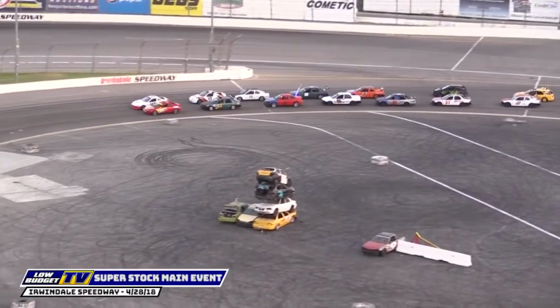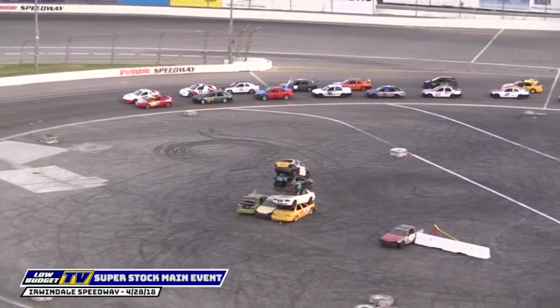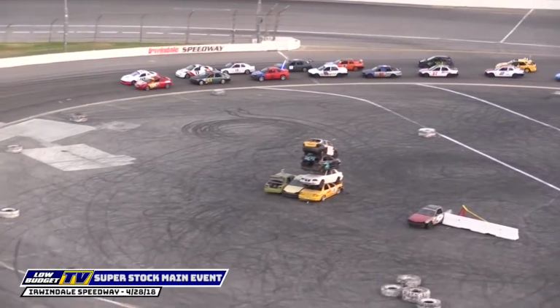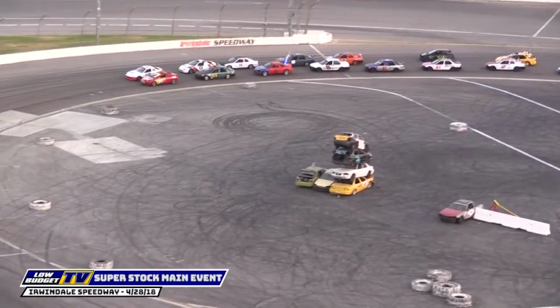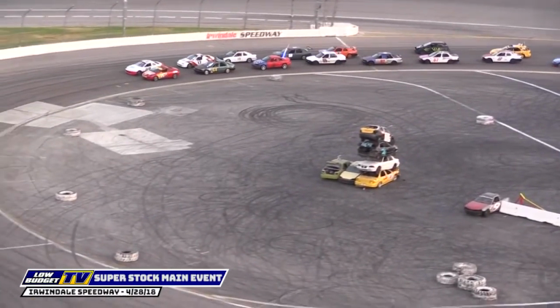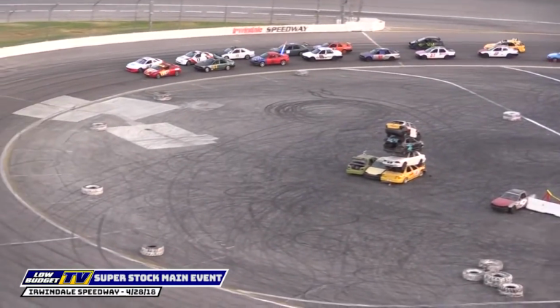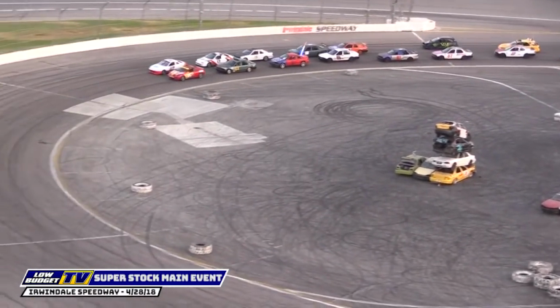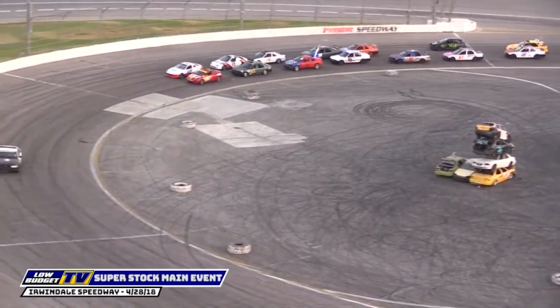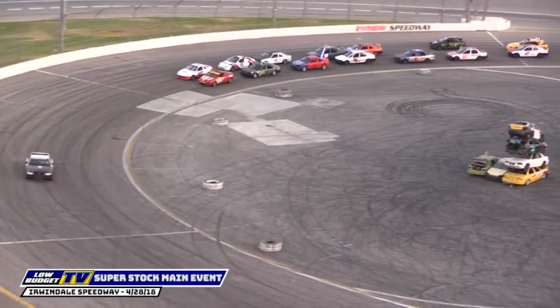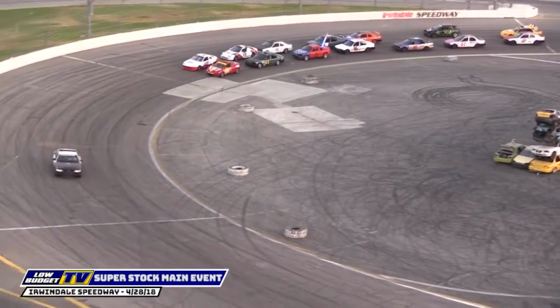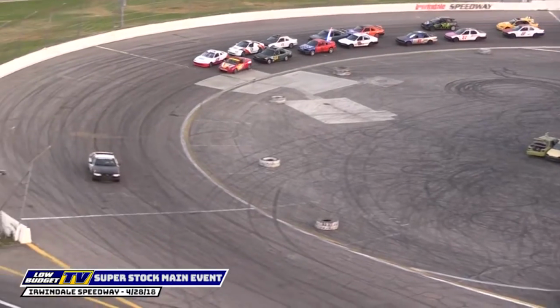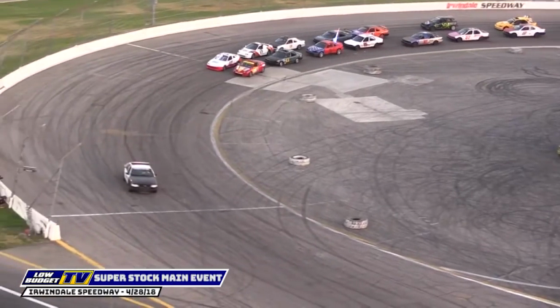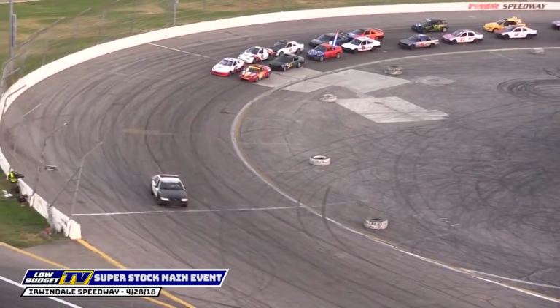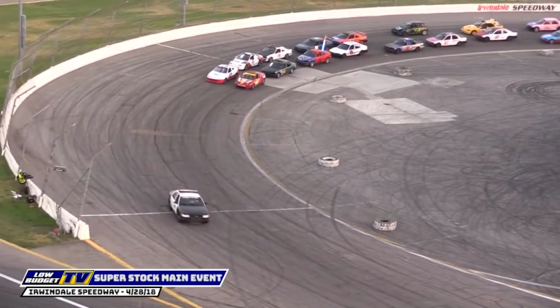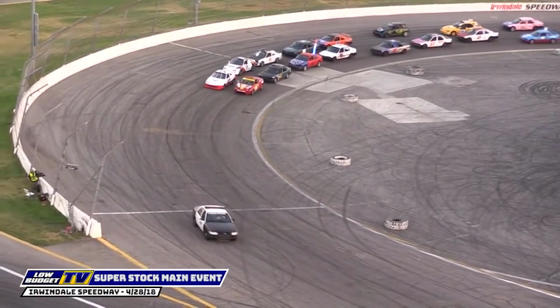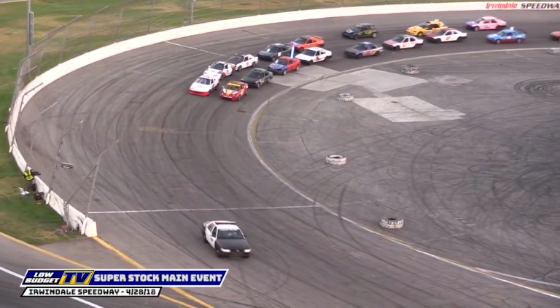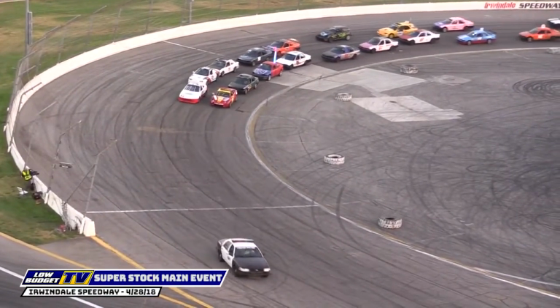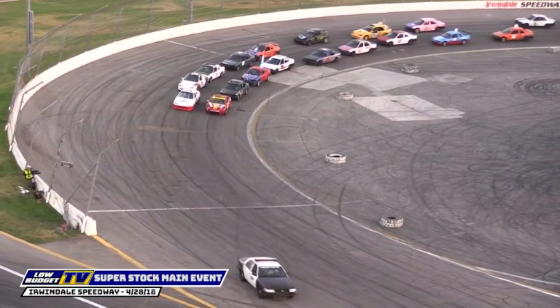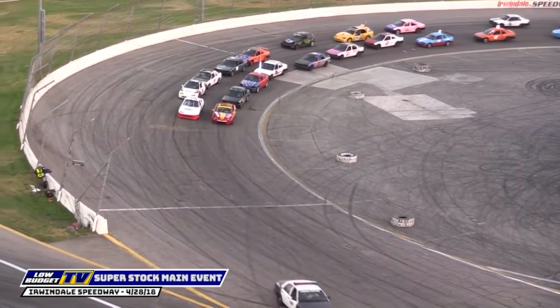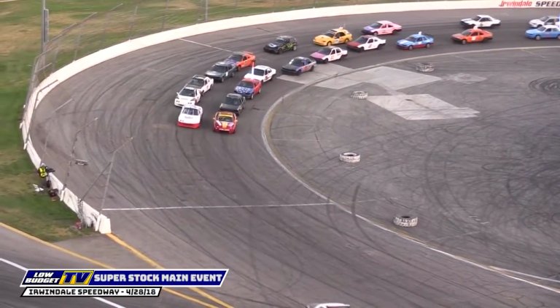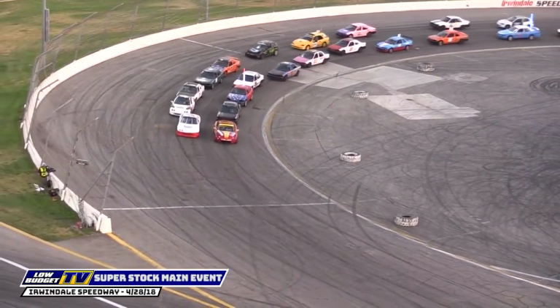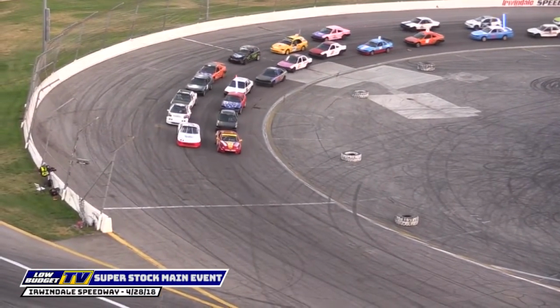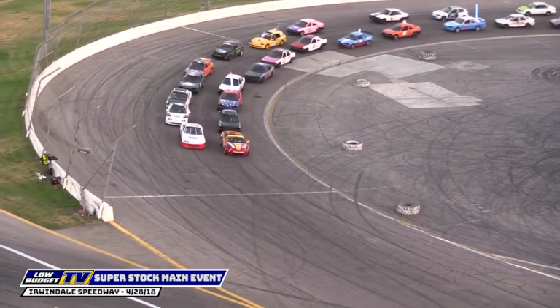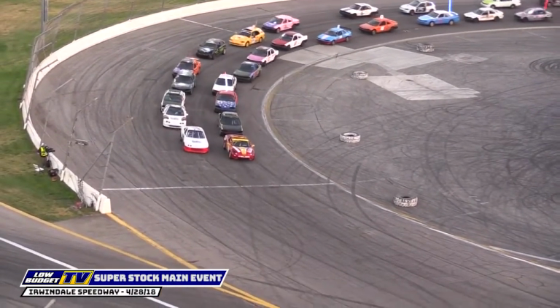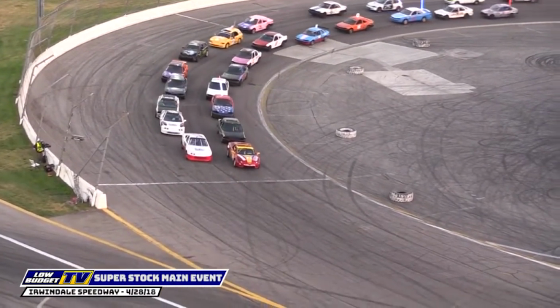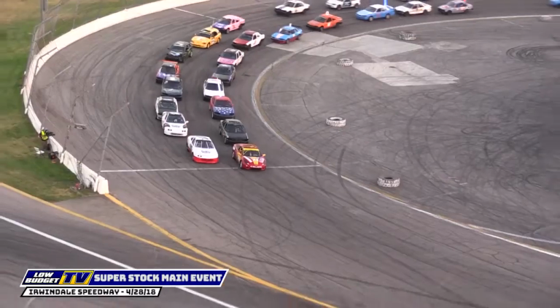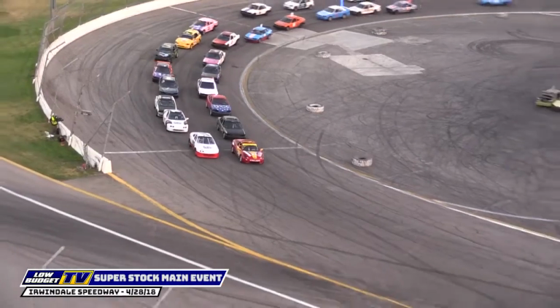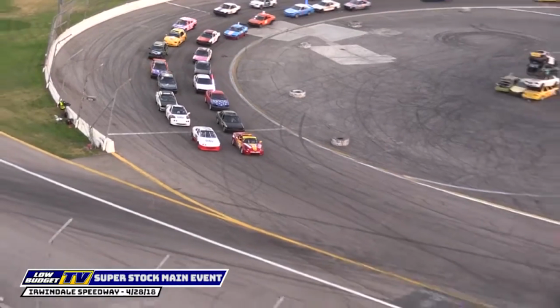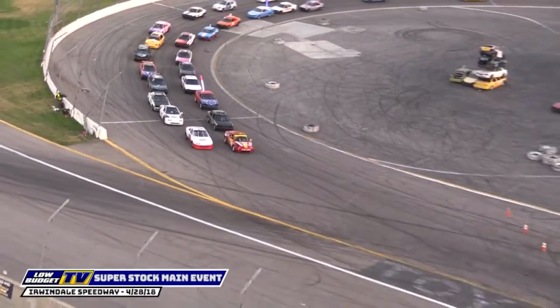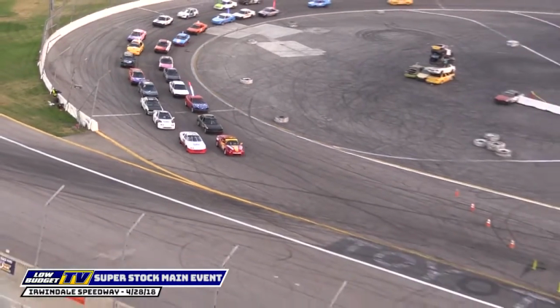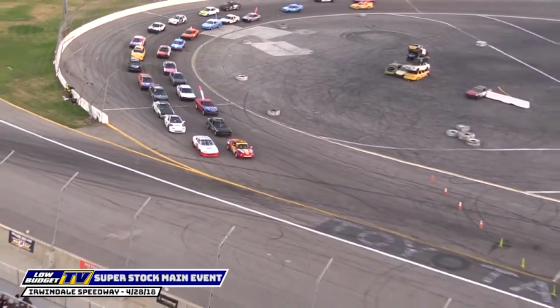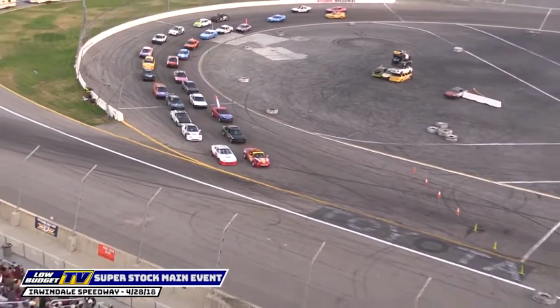This tri-oval gets tight, it gets very tight, and if you catch one of those tires, your day can be done. Make some noise as we get ready to go green for Night of Destruction.